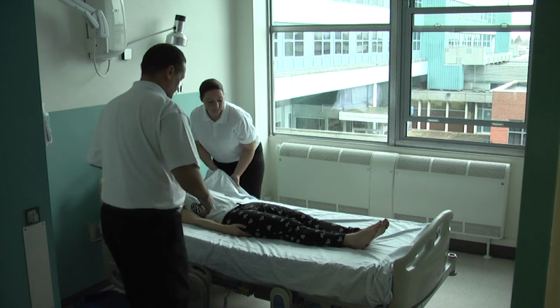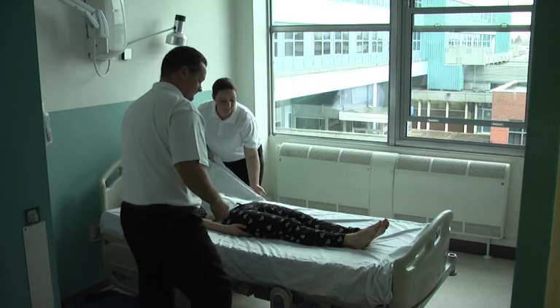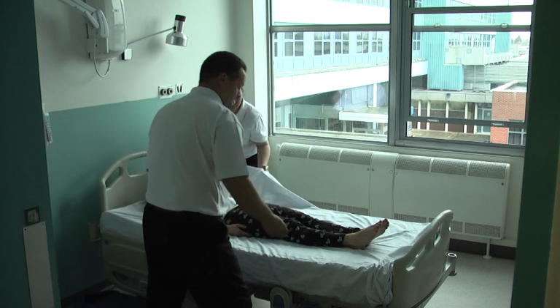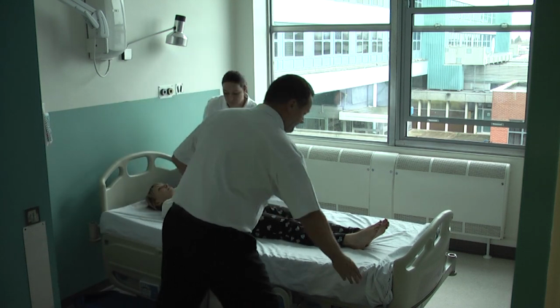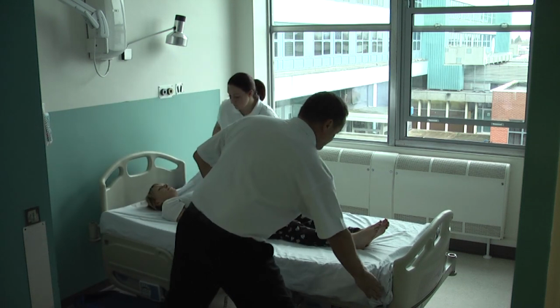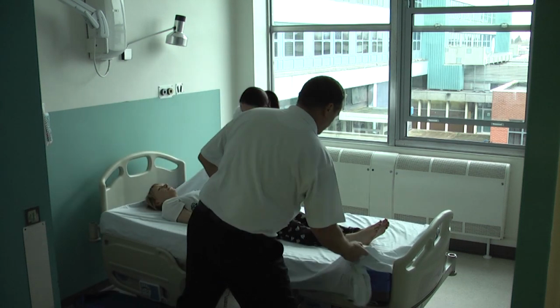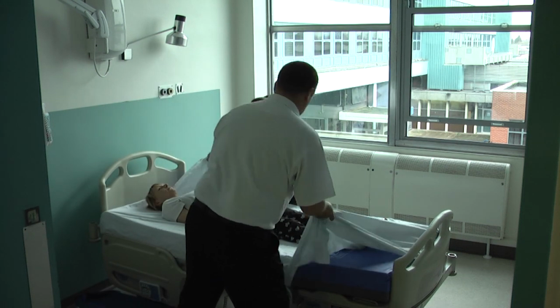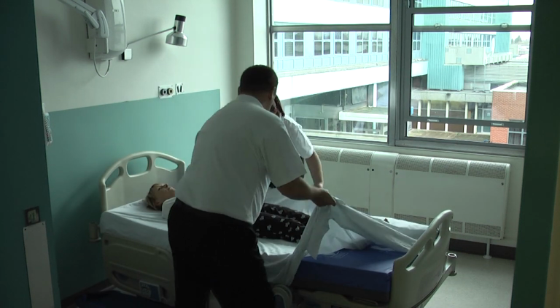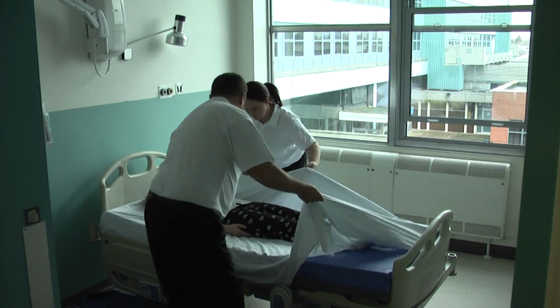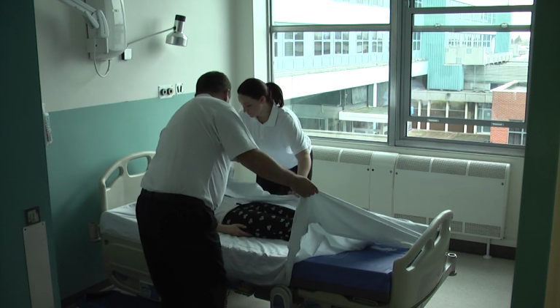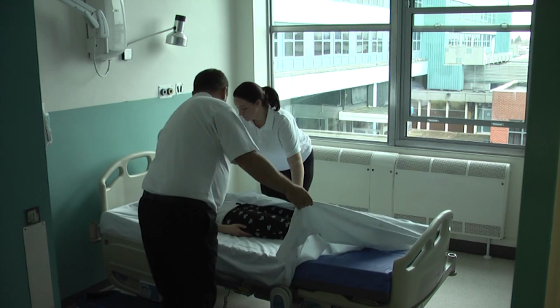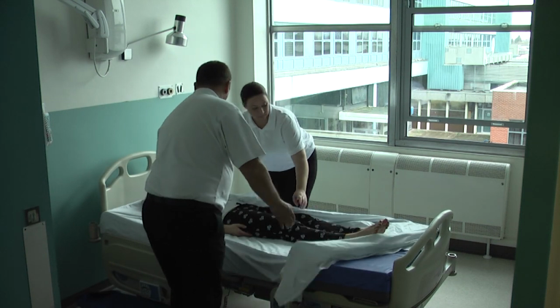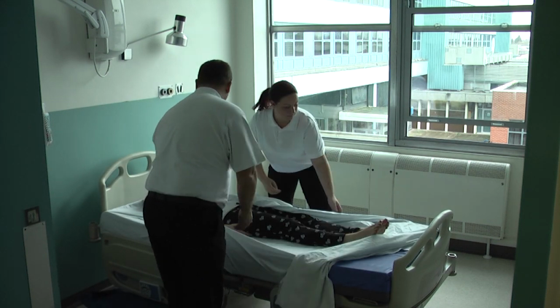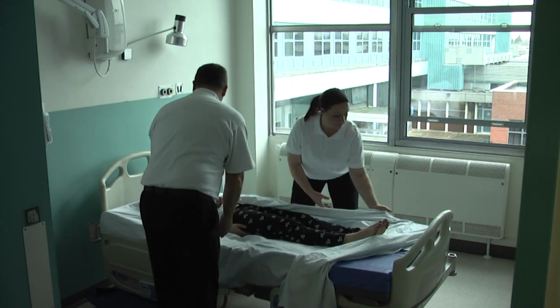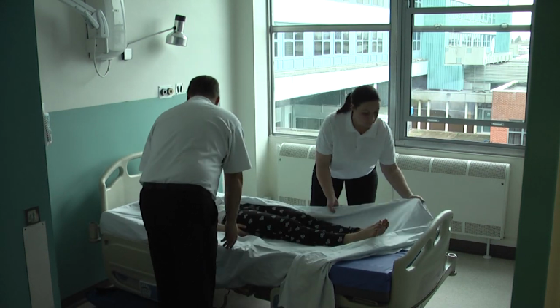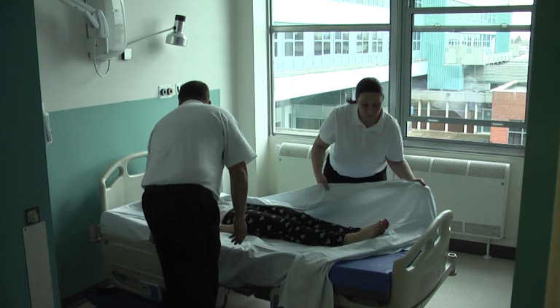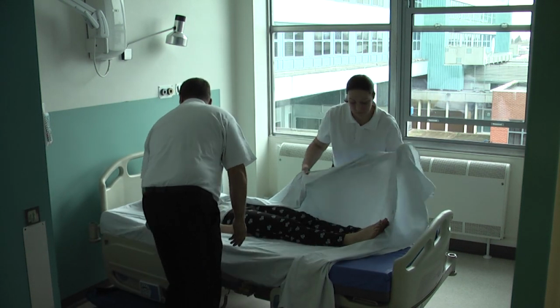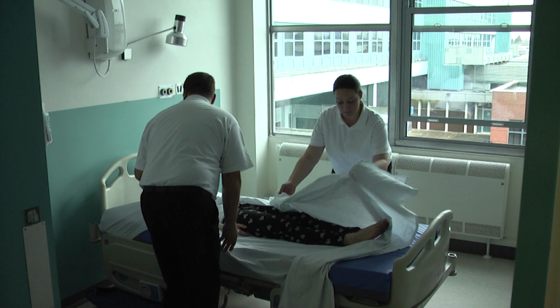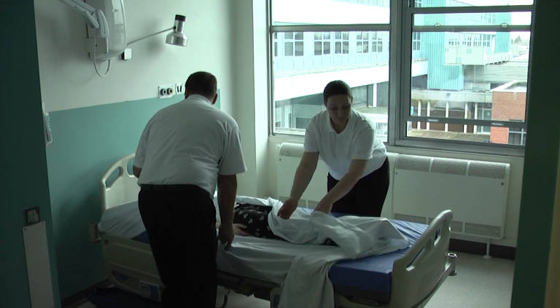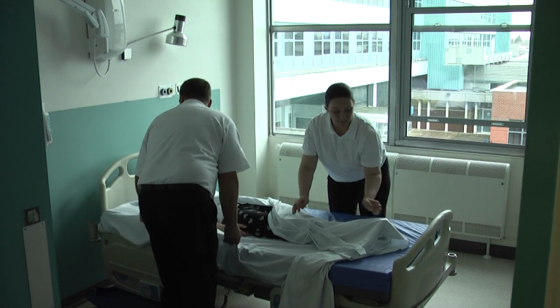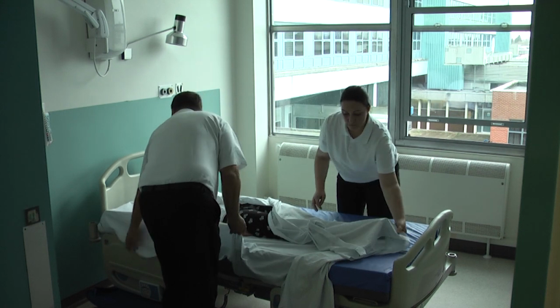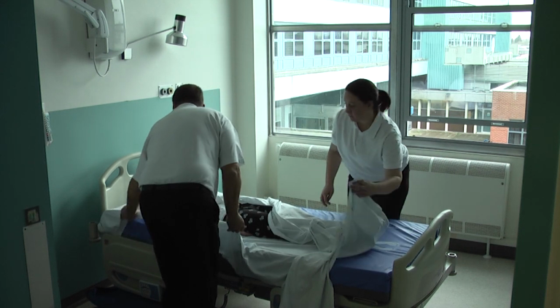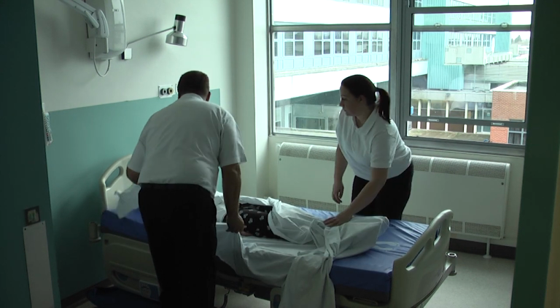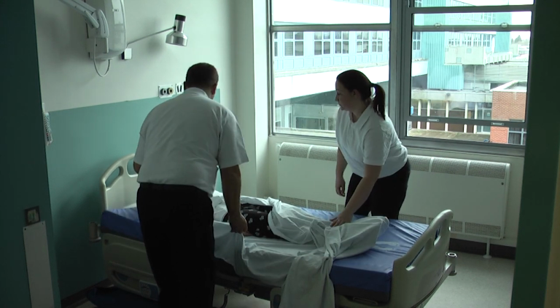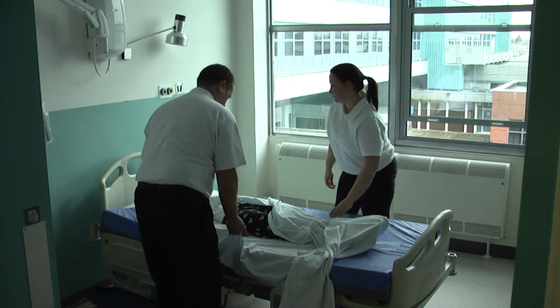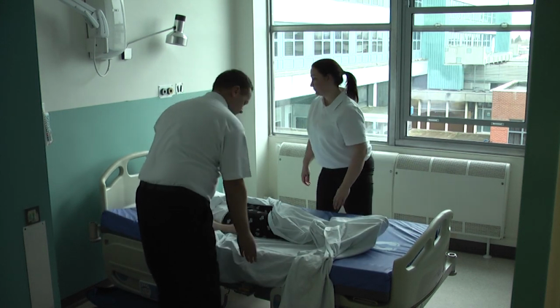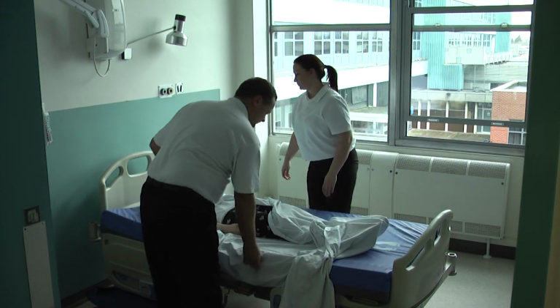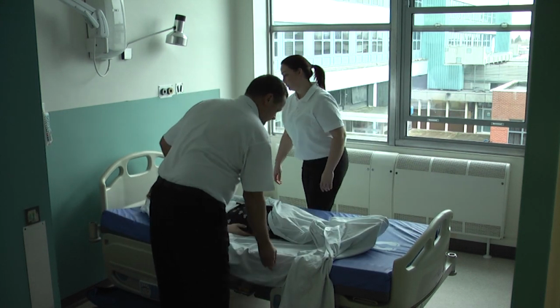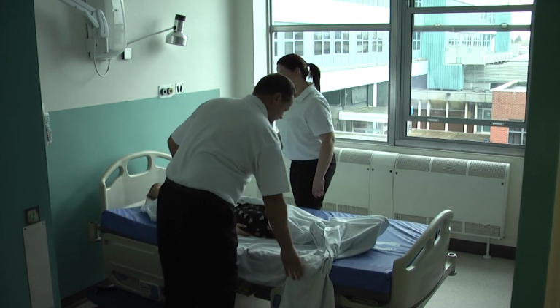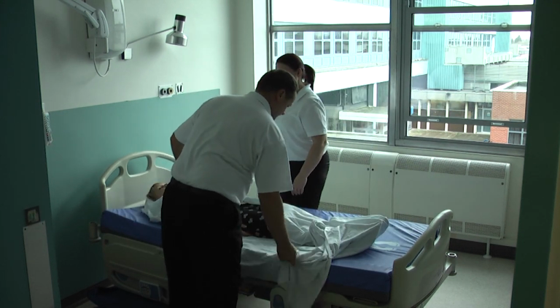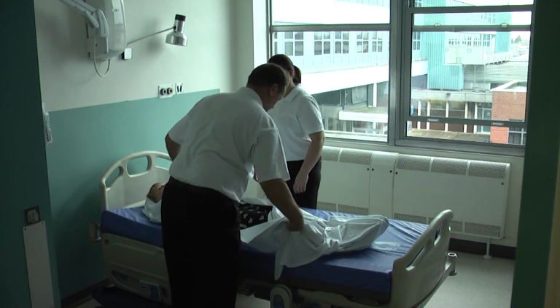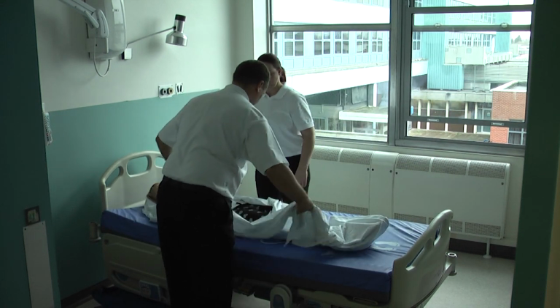Wrap them in the bottom bed sheet. This will help to keep the user secure during the transfer onto the ski sled and adds a layer of warmth during the evacuation process.